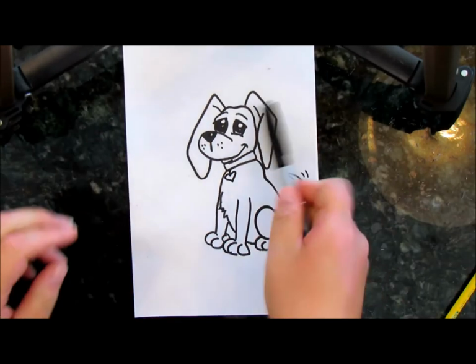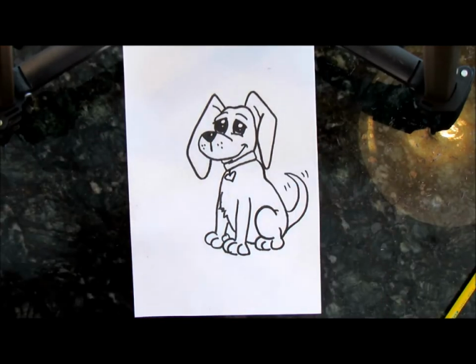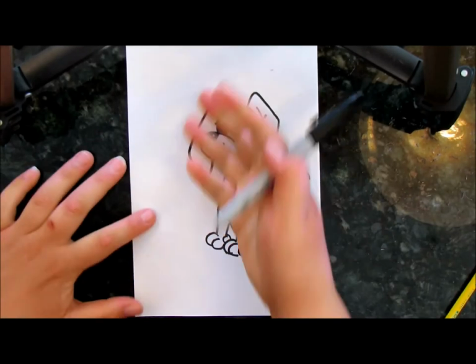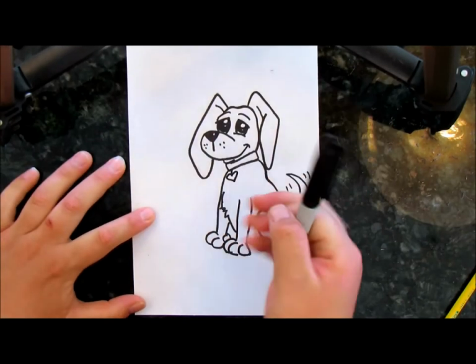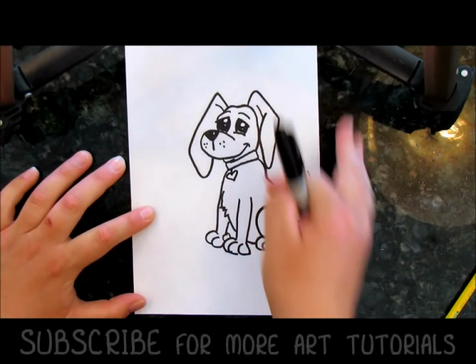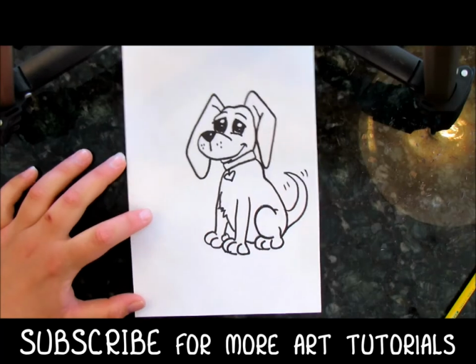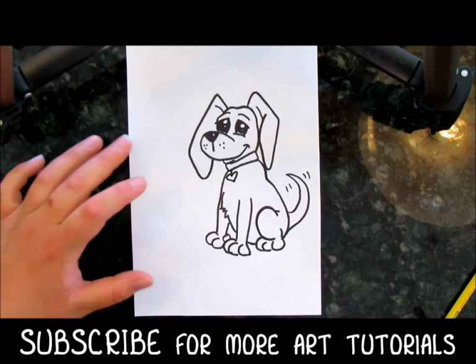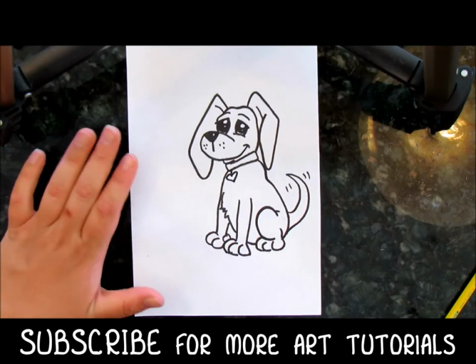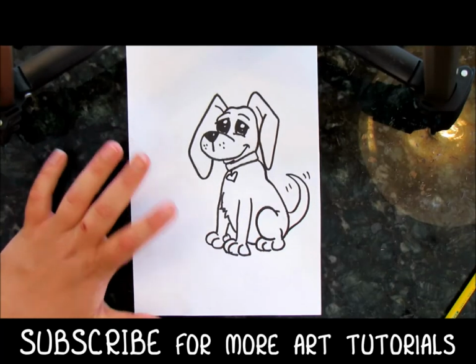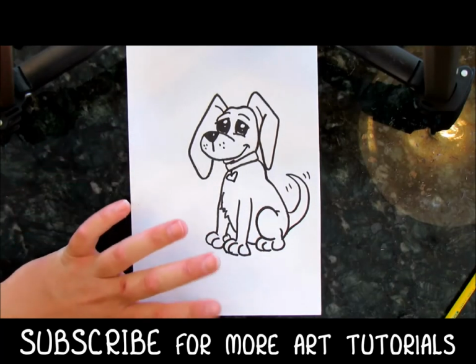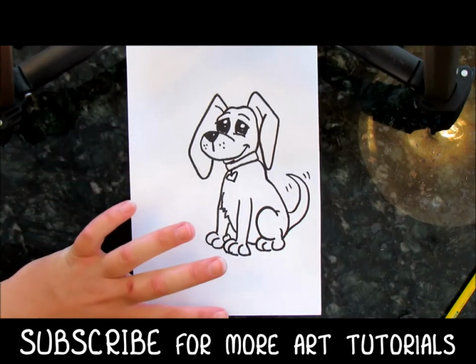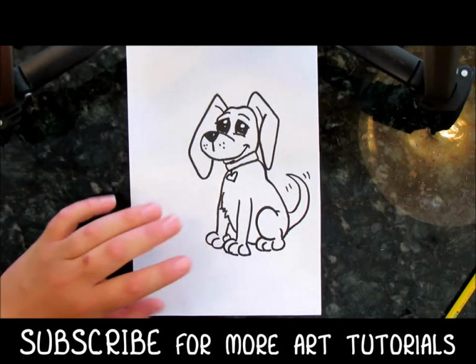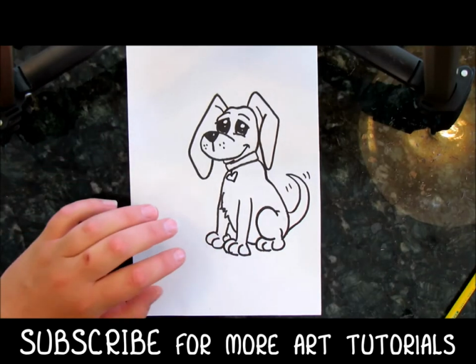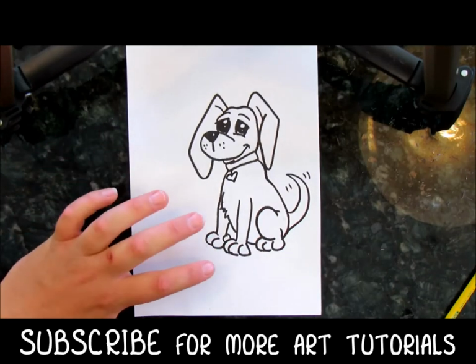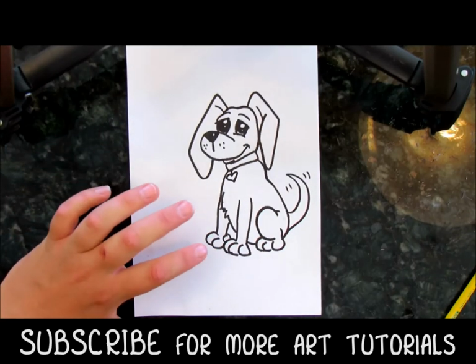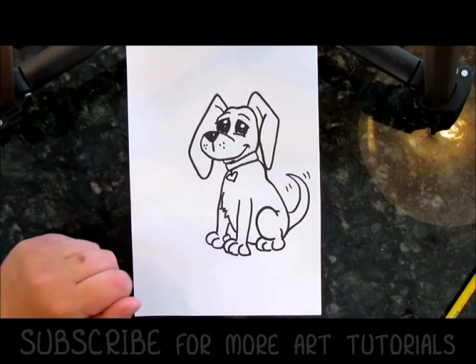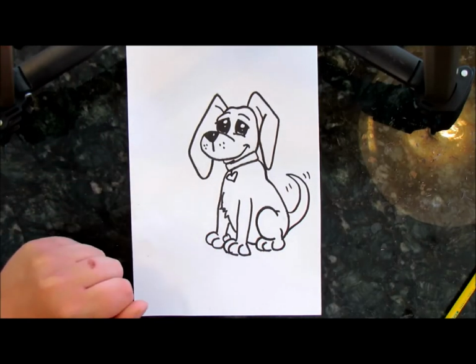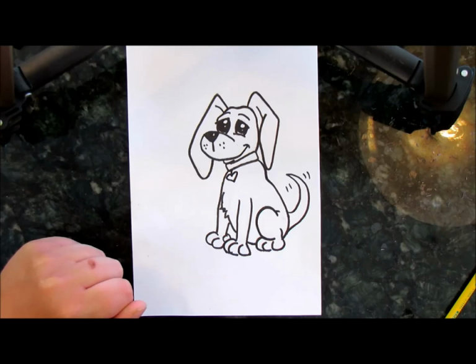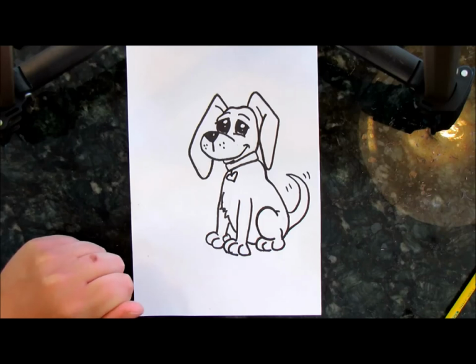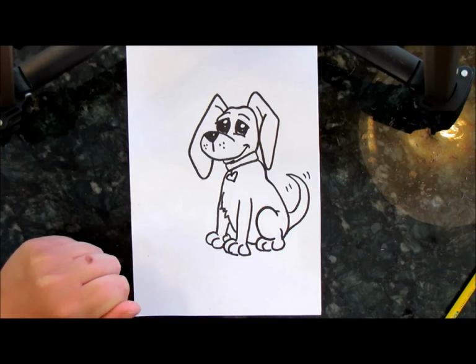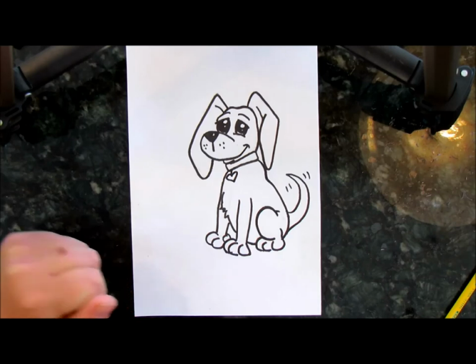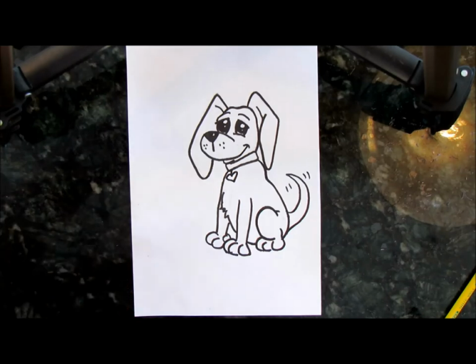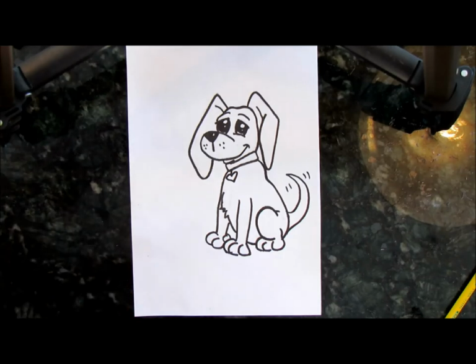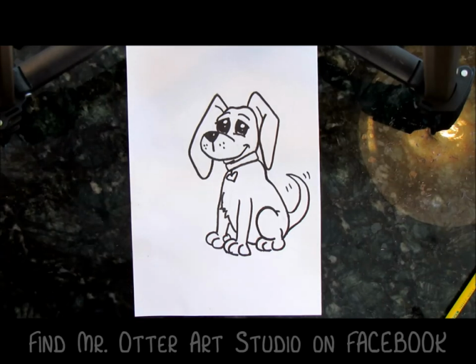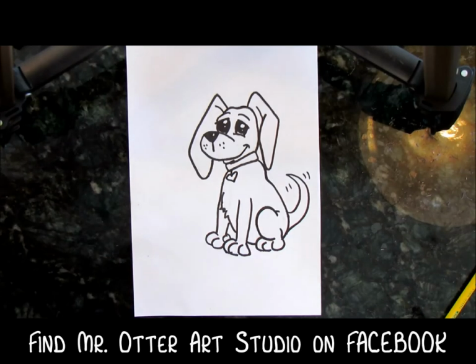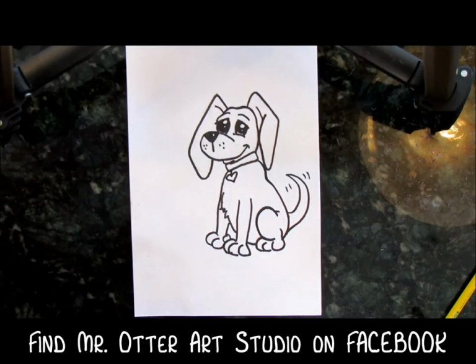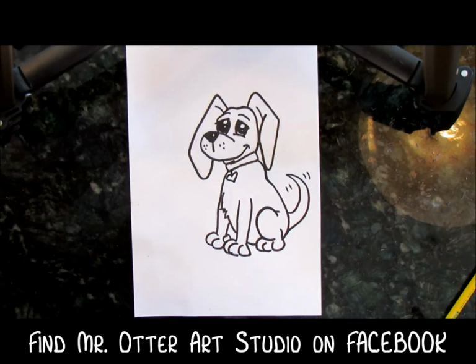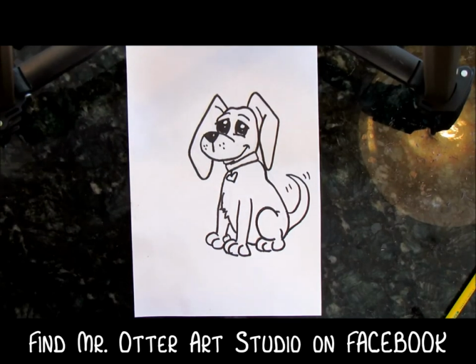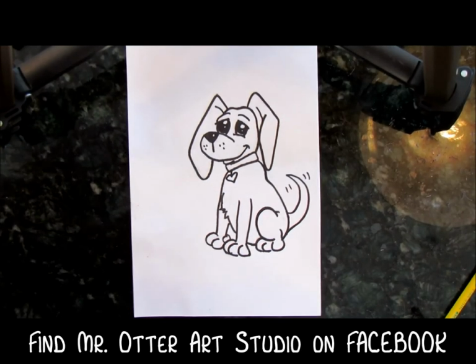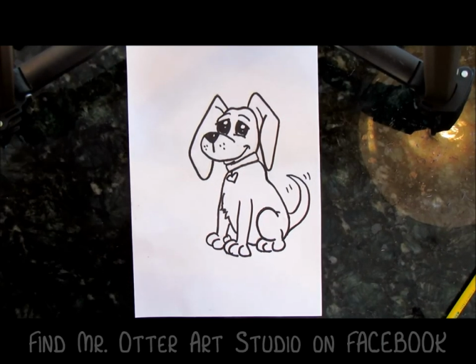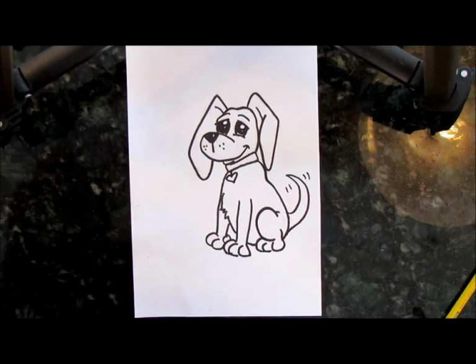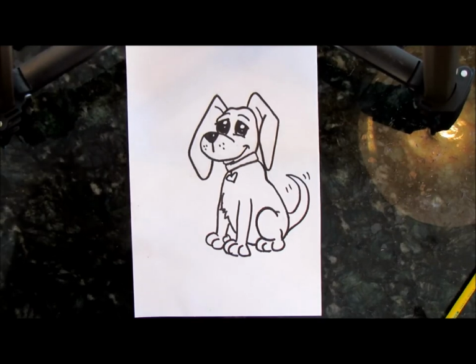Hope you enjoyed this one. Don't forget to subscribe for more art and drawing tutorials. Hope you have a good day. Bye! Don't forget to join us on Facebook. See ya.